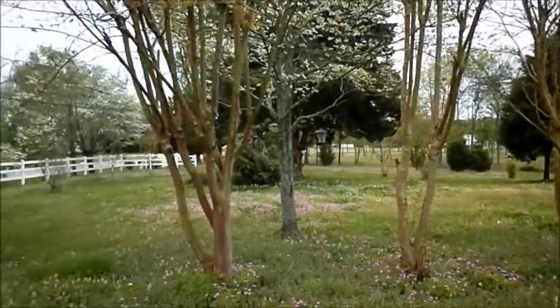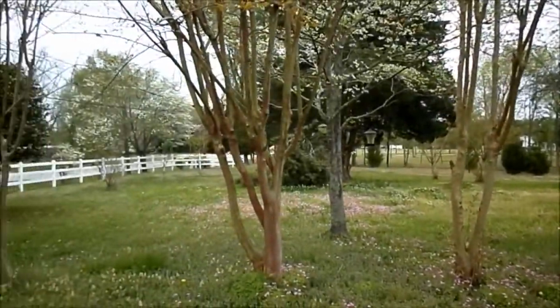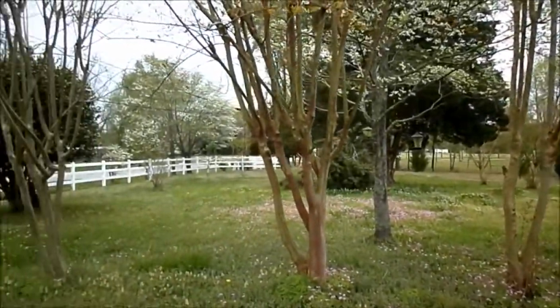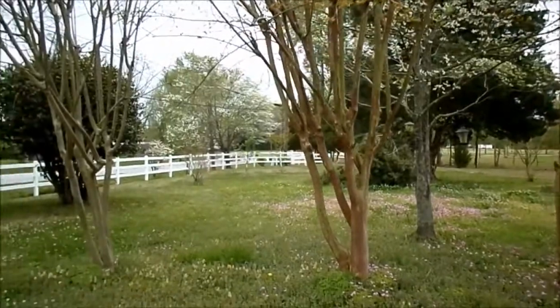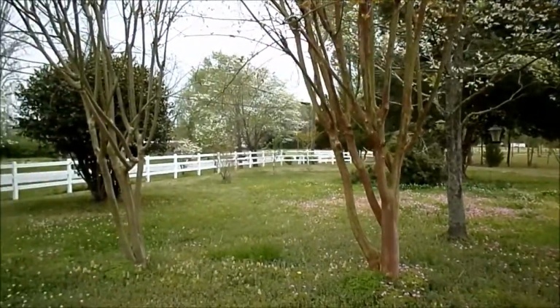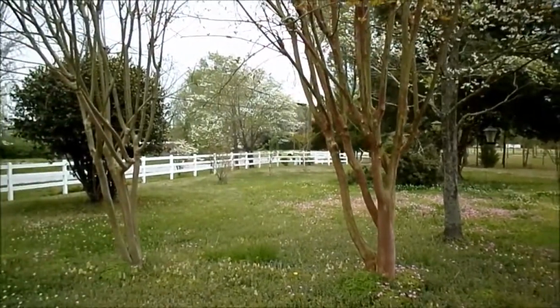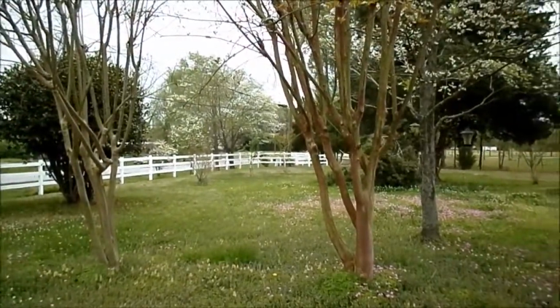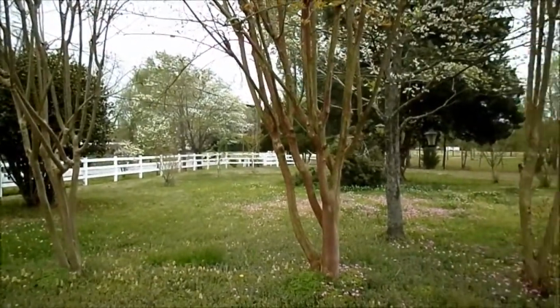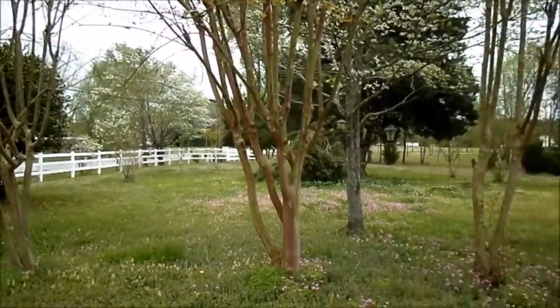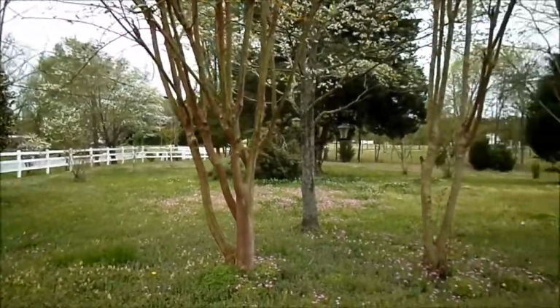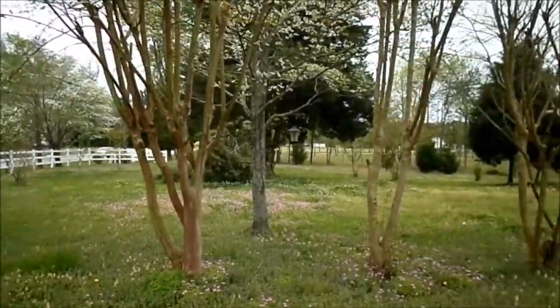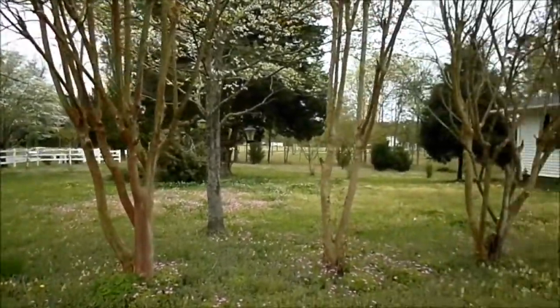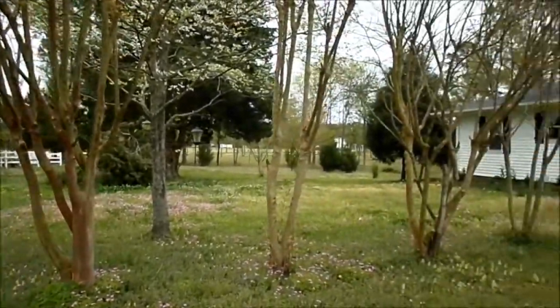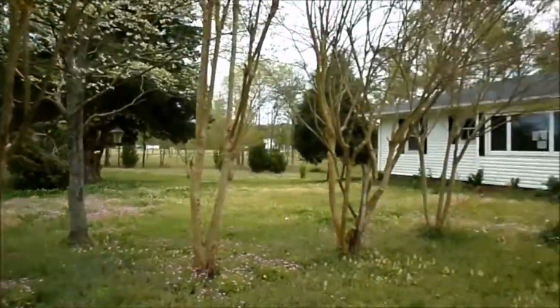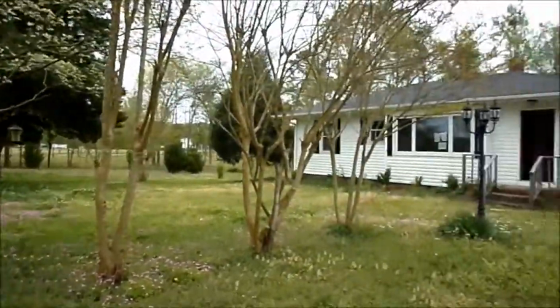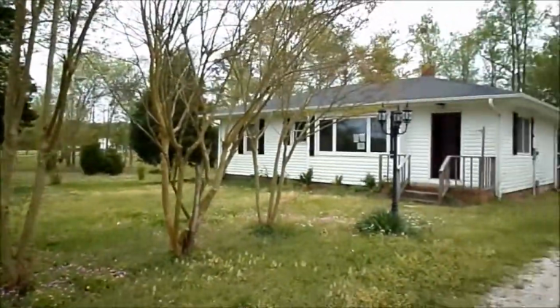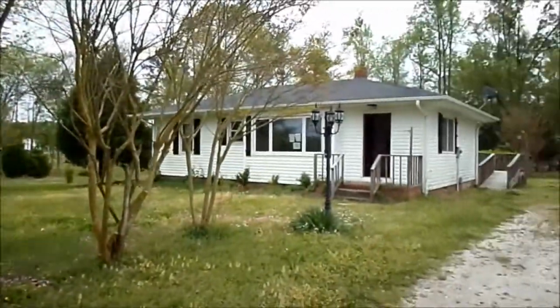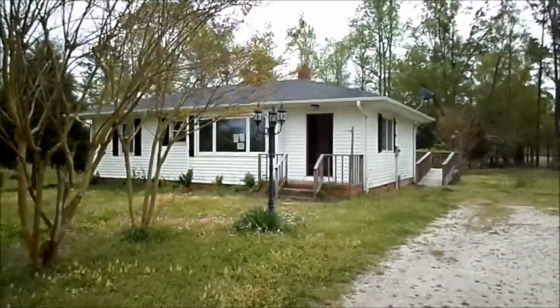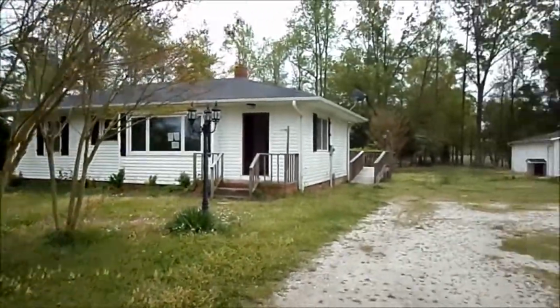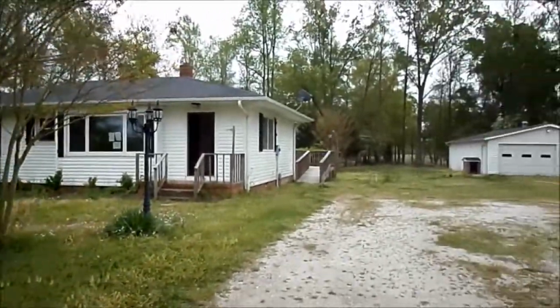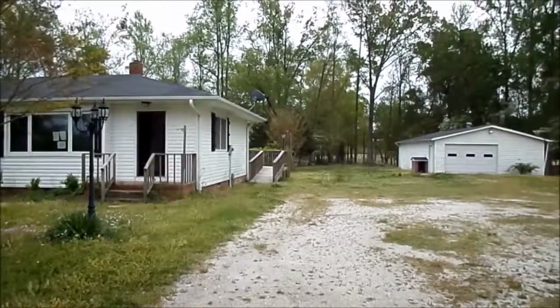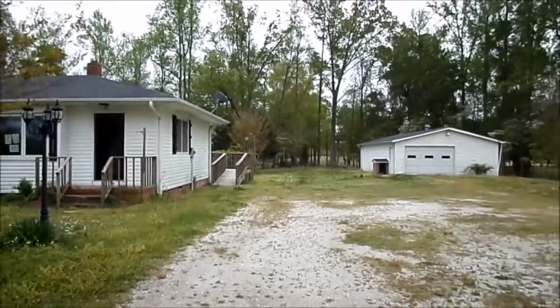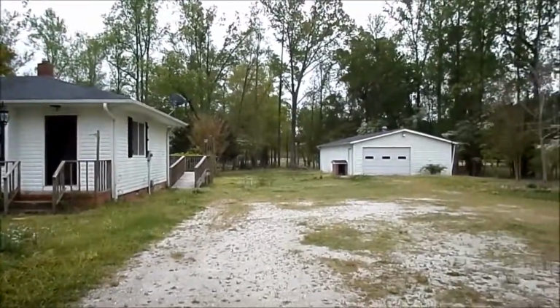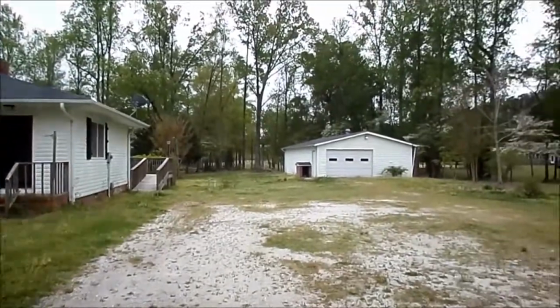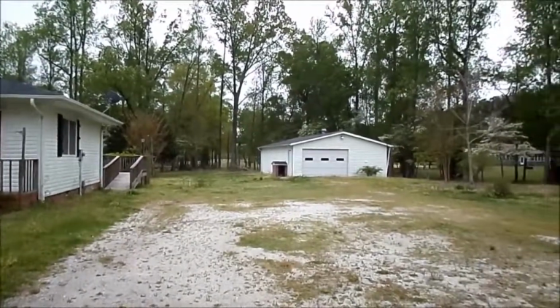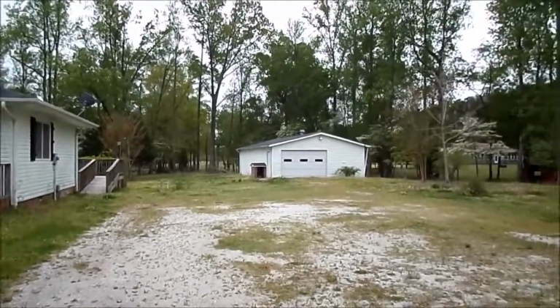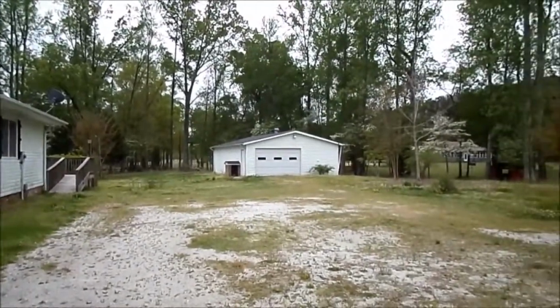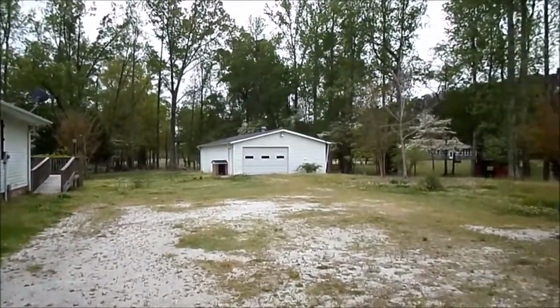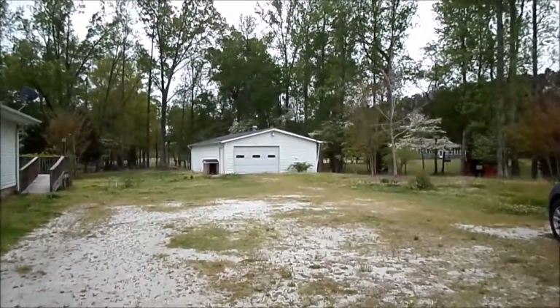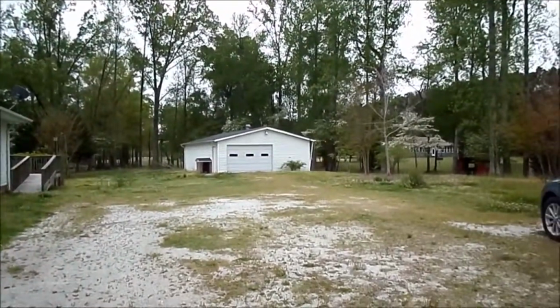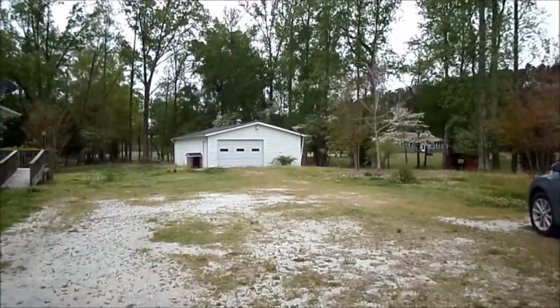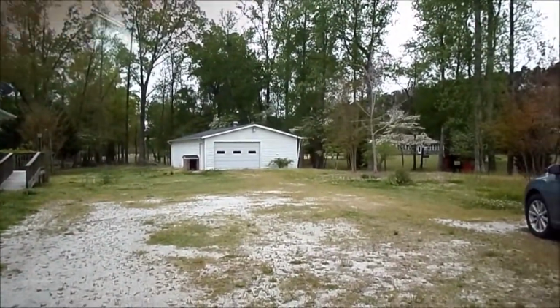Here's your front yard. And here is the oversized, wired, detached garage.